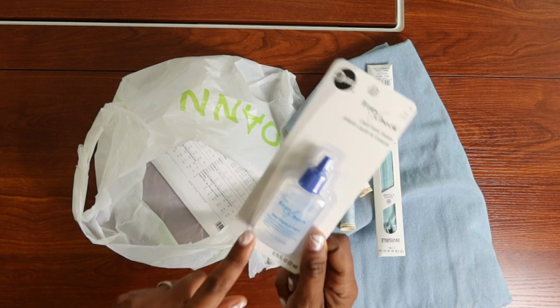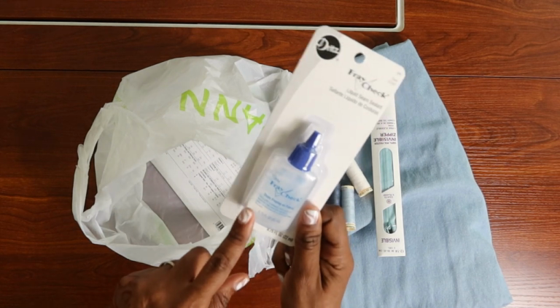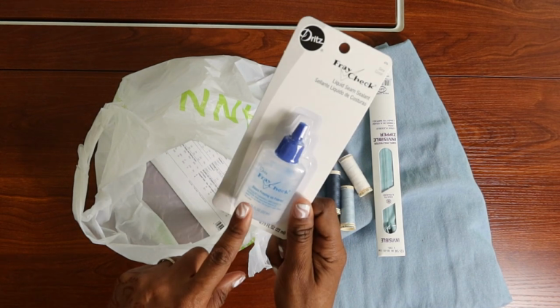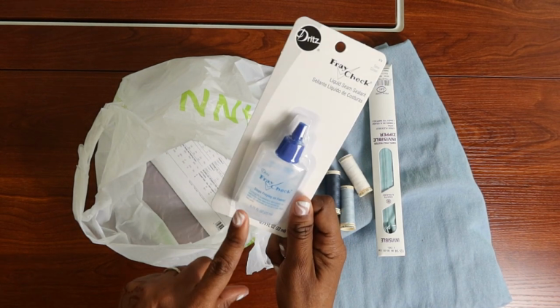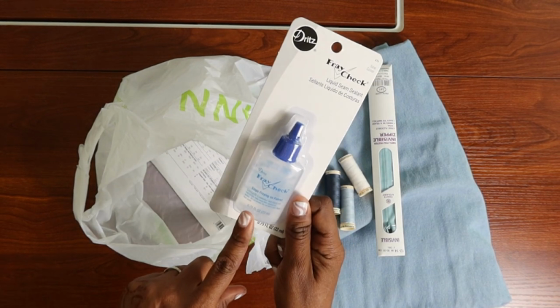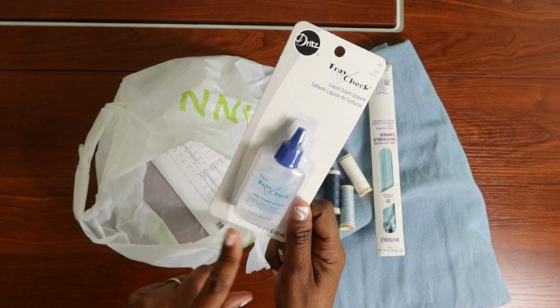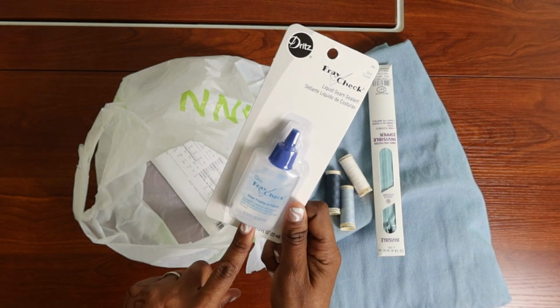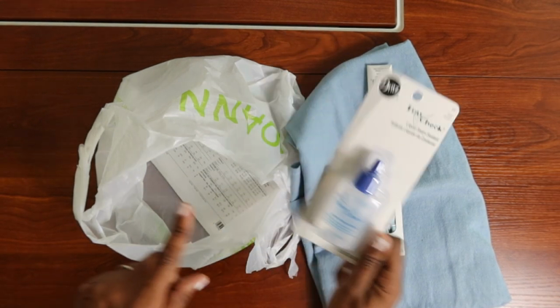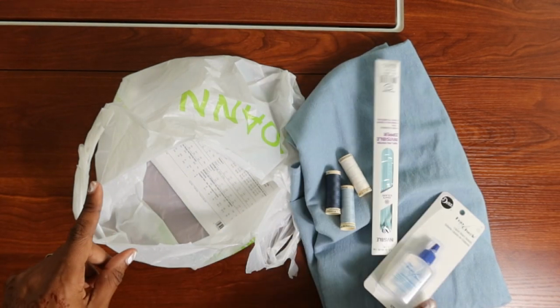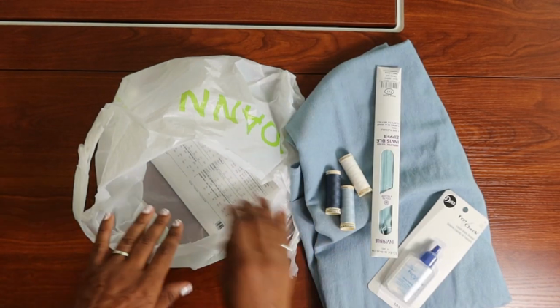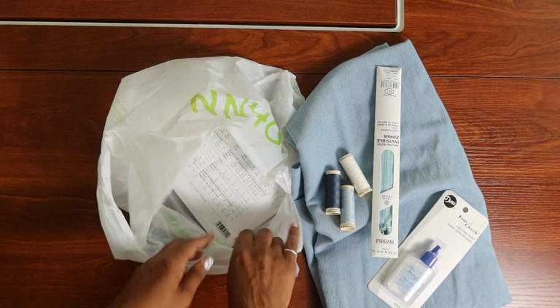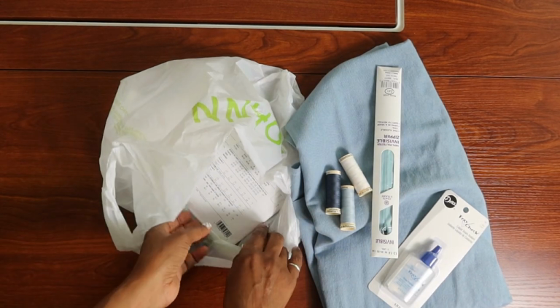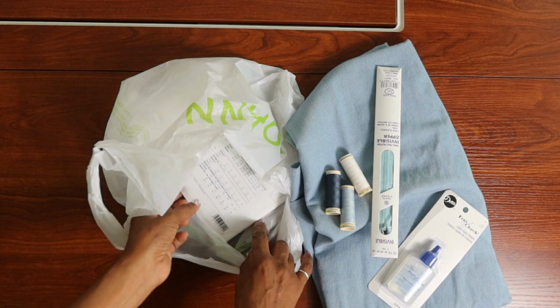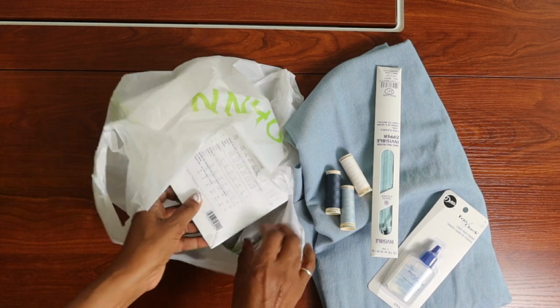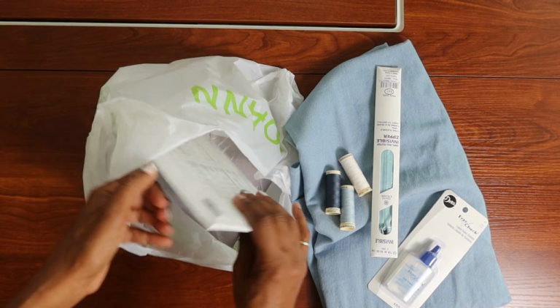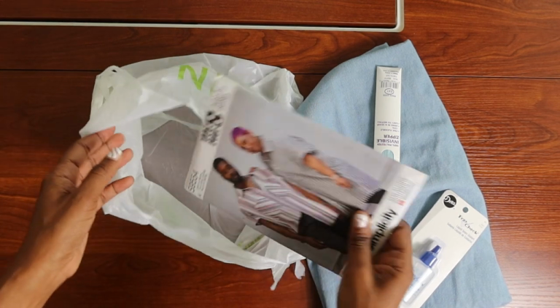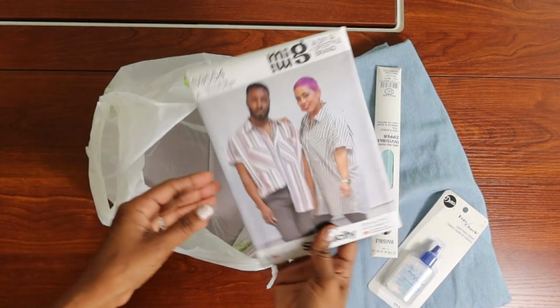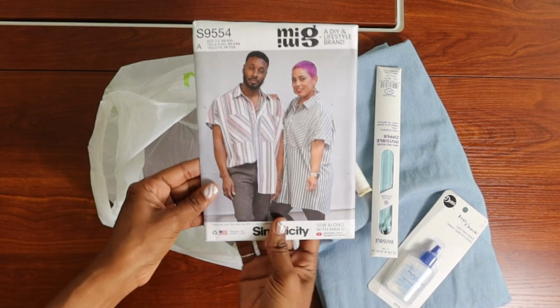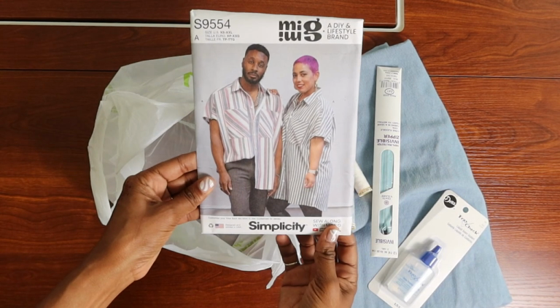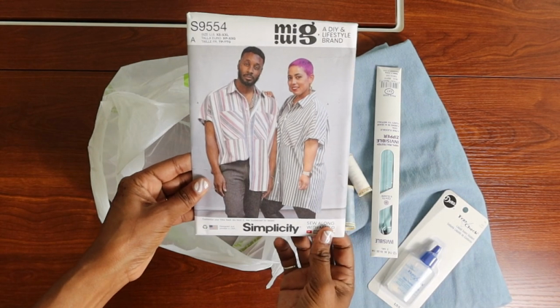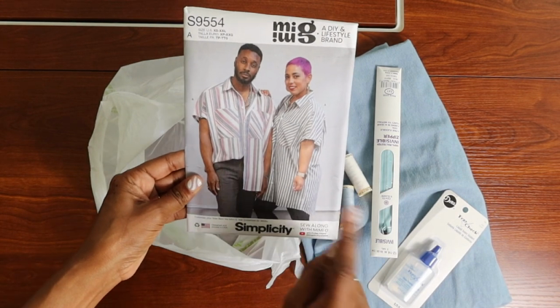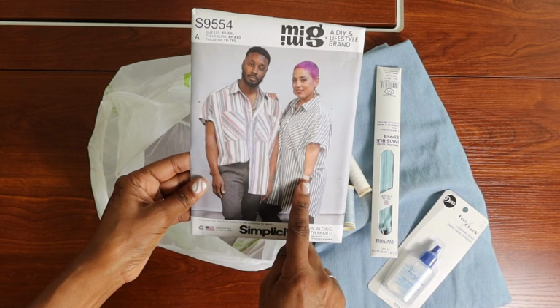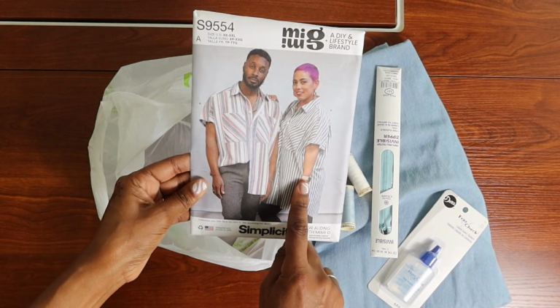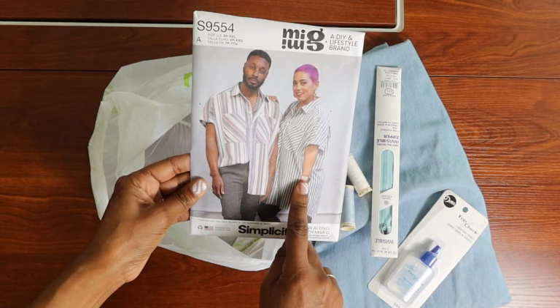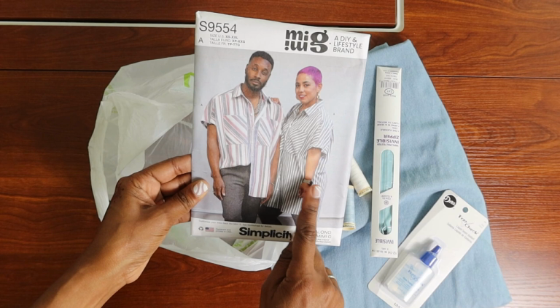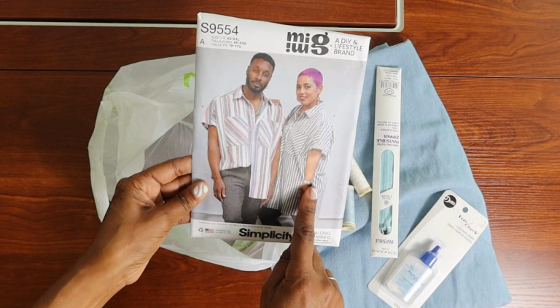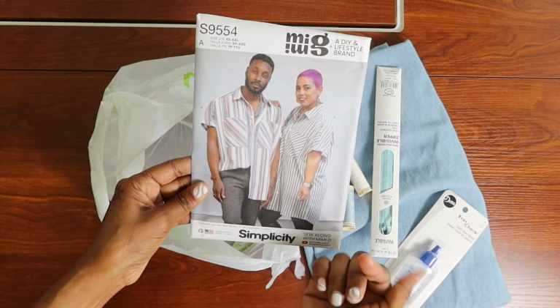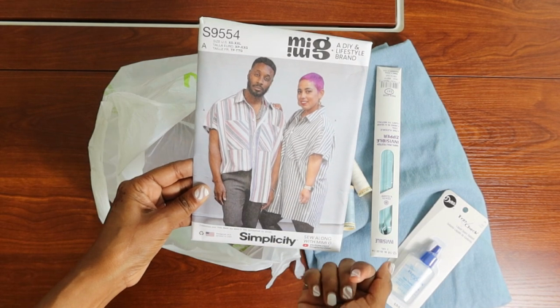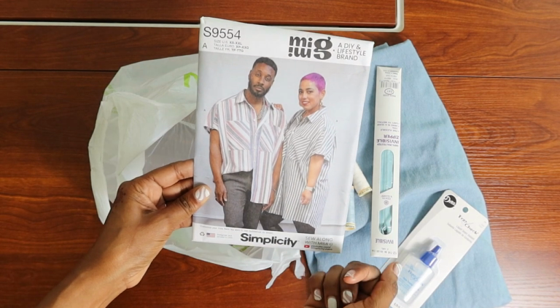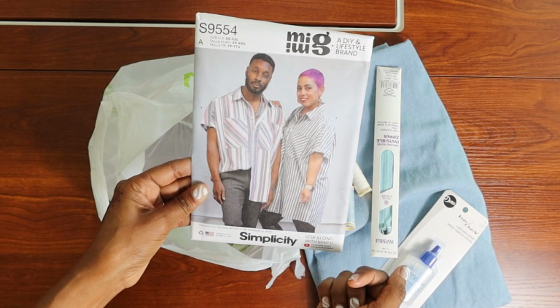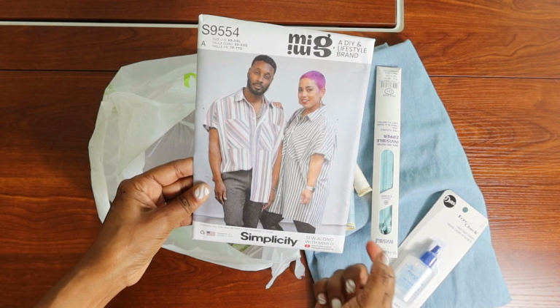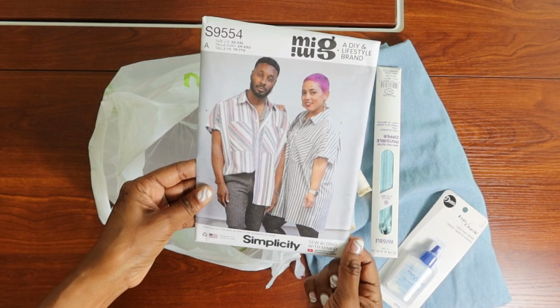Fray check comes in handy when you're cutting open buttonholes. I also picked up a pattern — Simplicity 9554 — and I want to make this shirt at some point. I think I want to turn it into a dress.